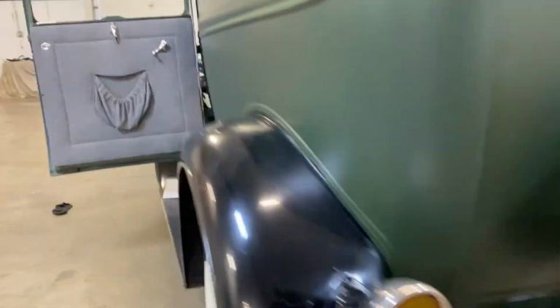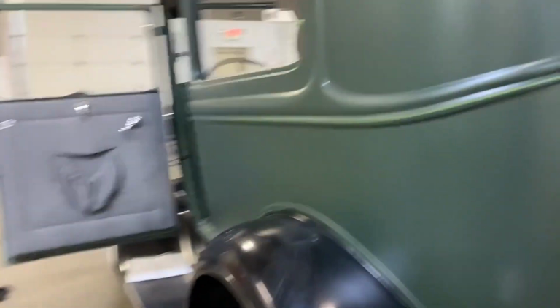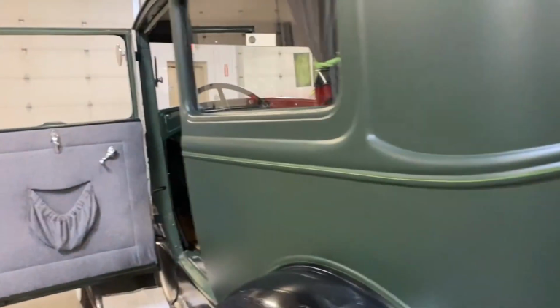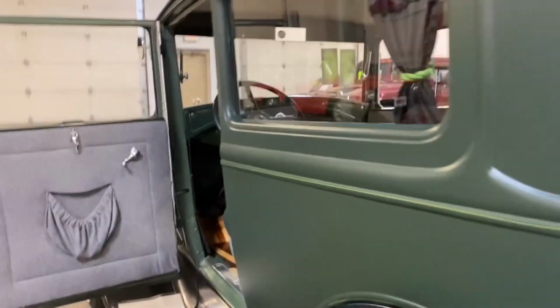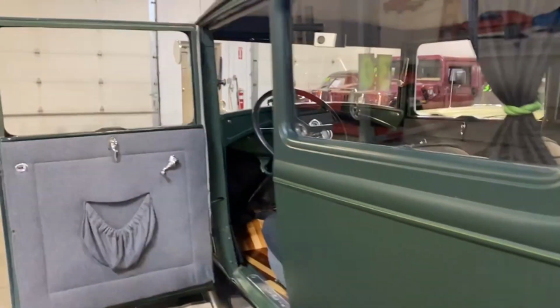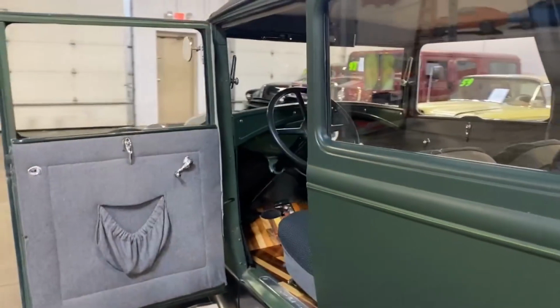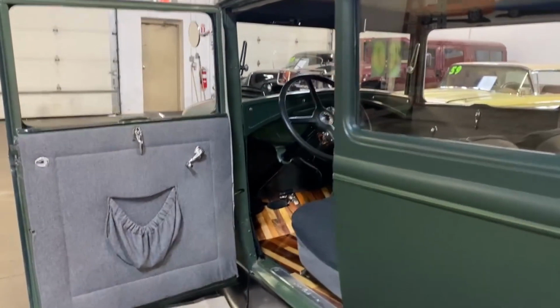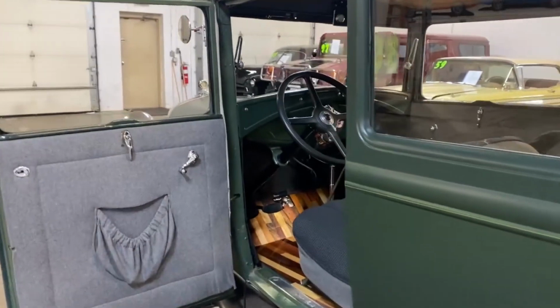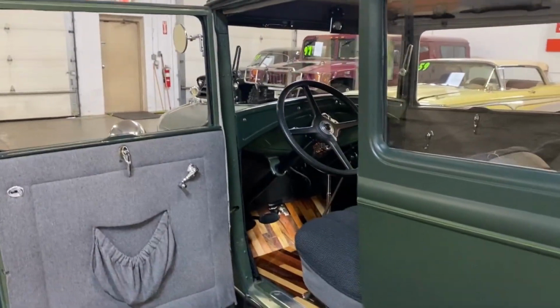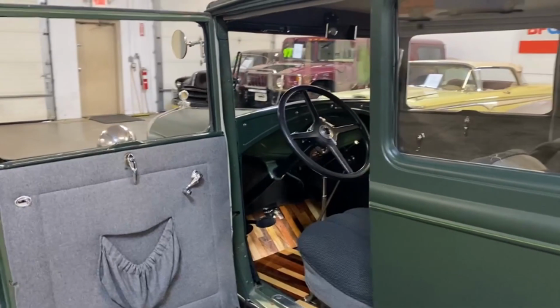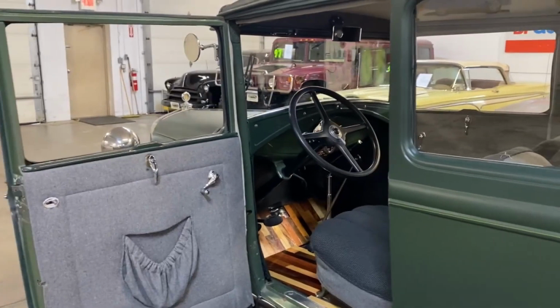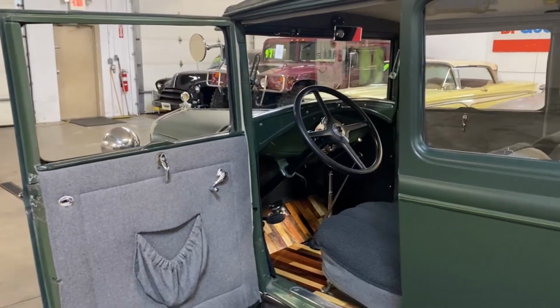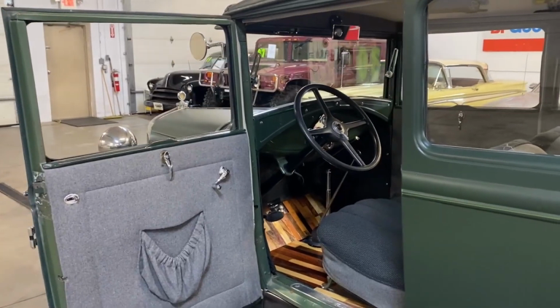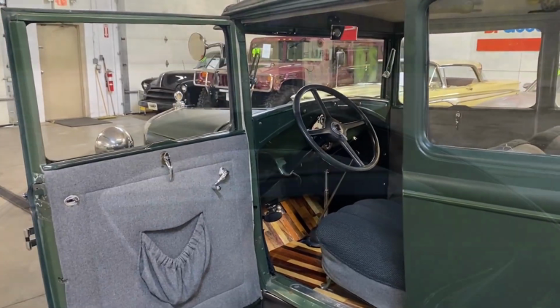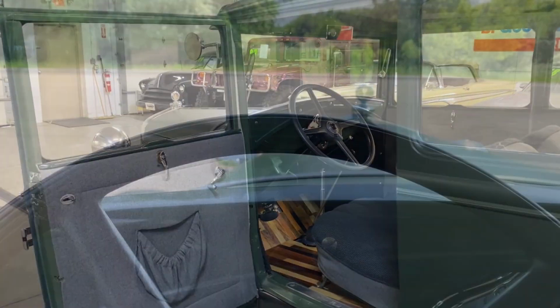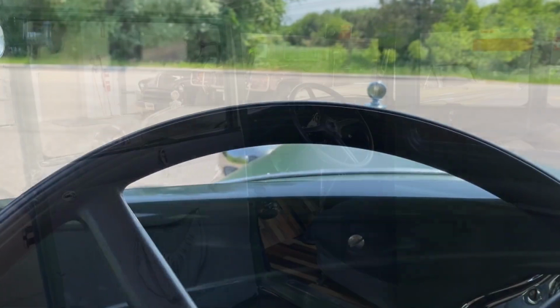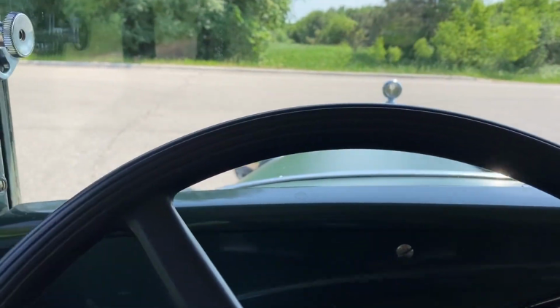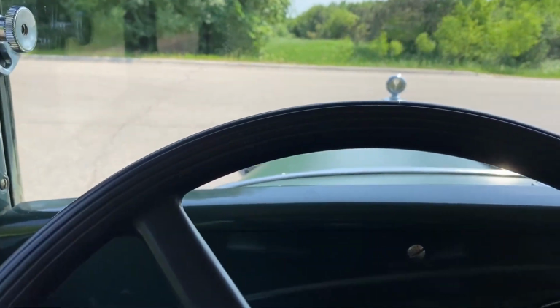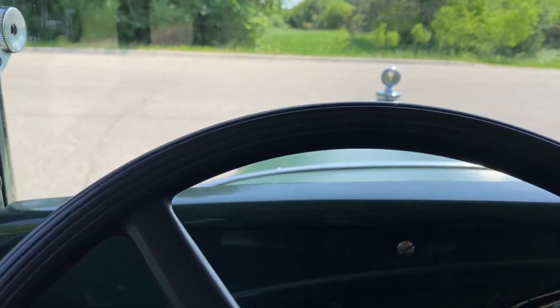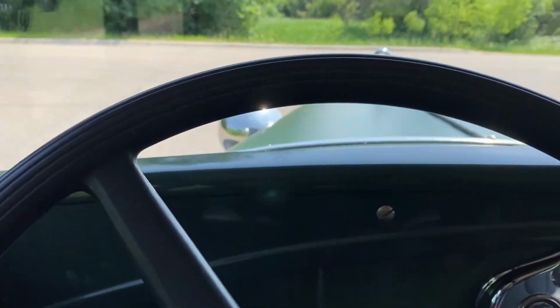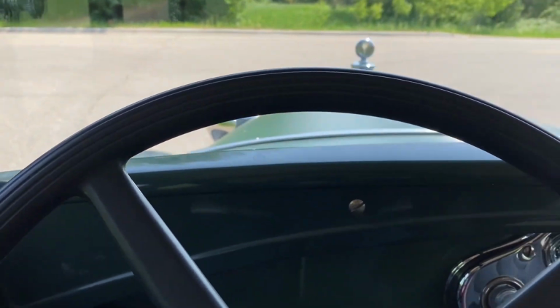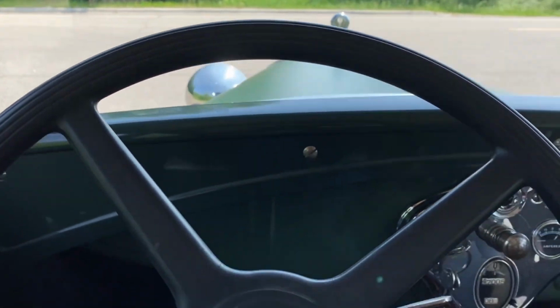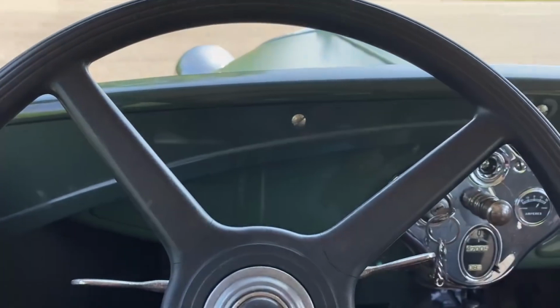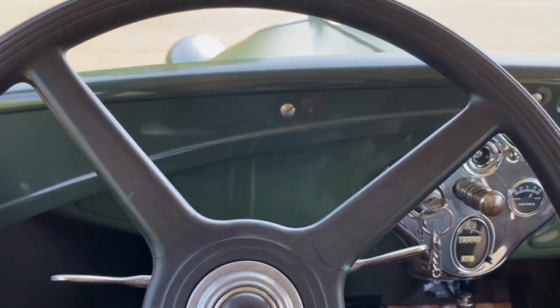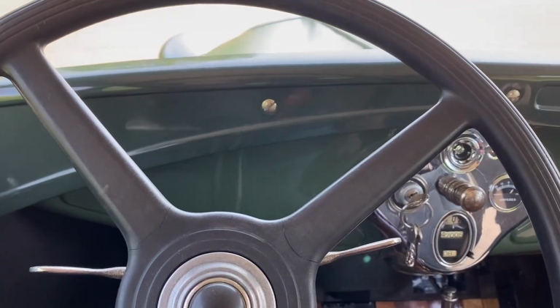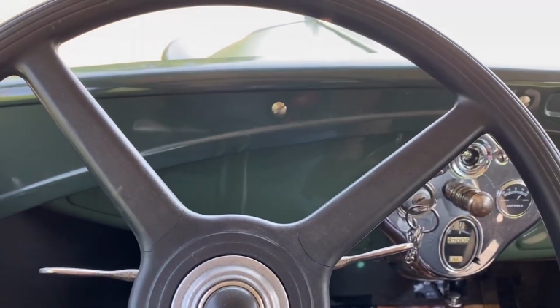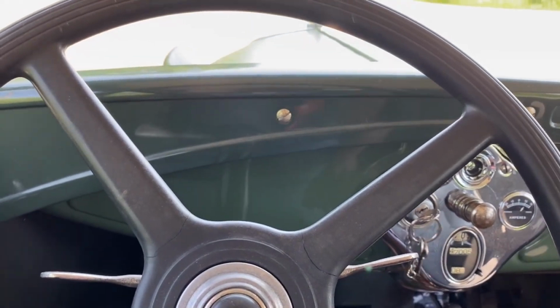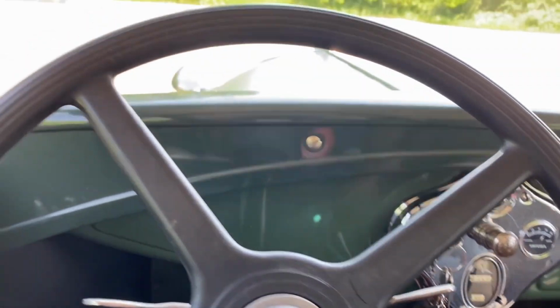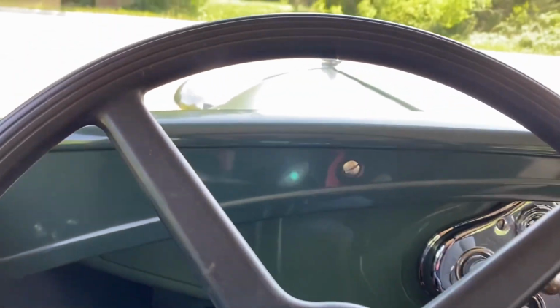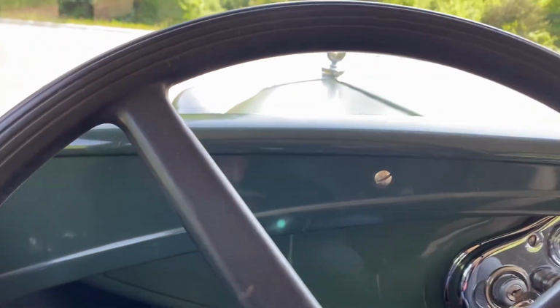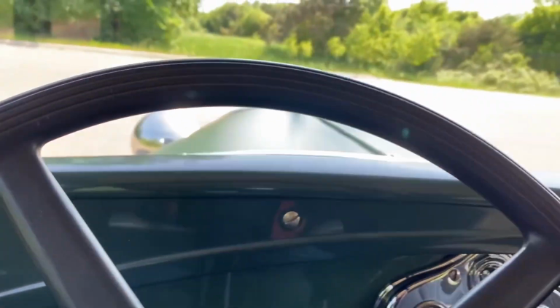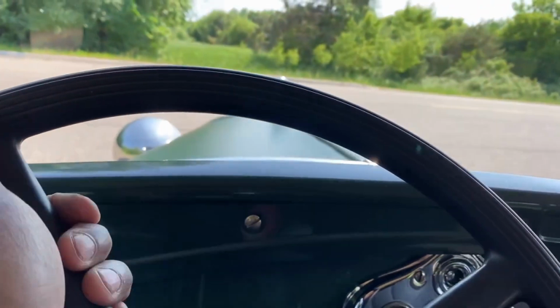Let's take this one on the road so you can get an idea of how it drives. We're going to take this Model A on the road just so you can see that it does drive, and it does drive well.